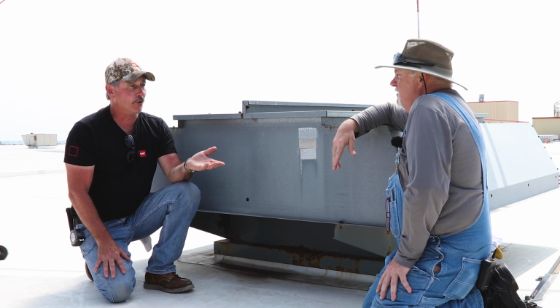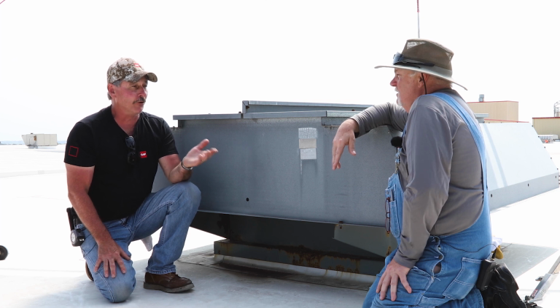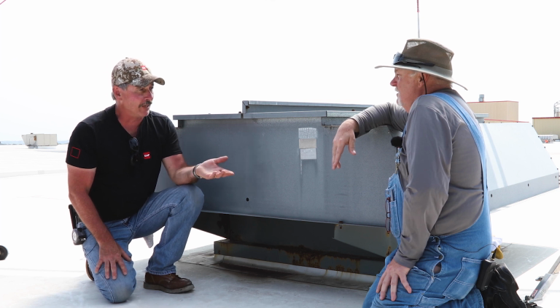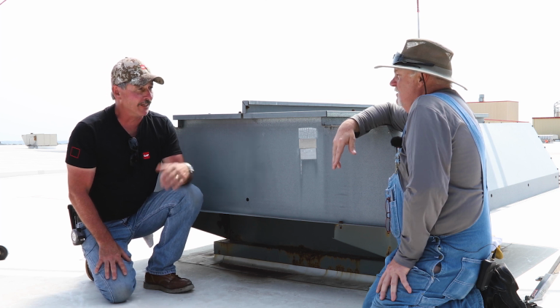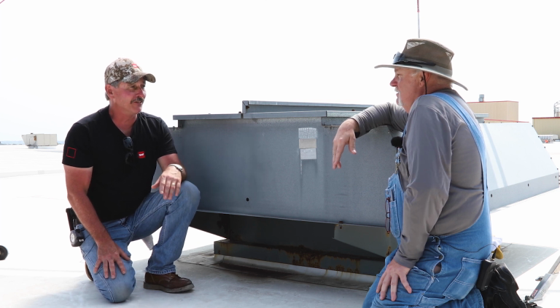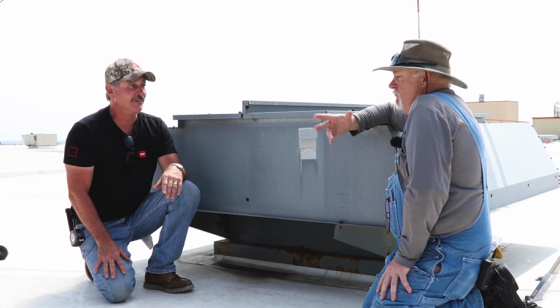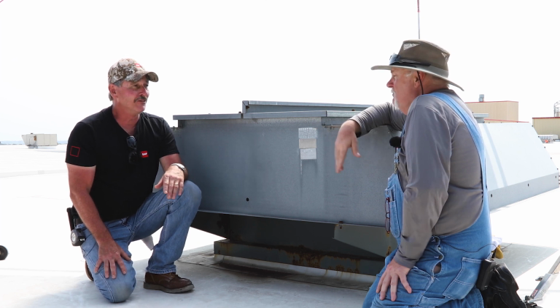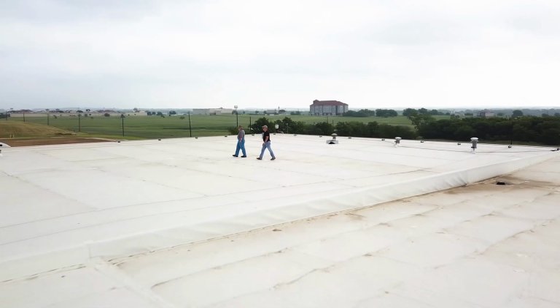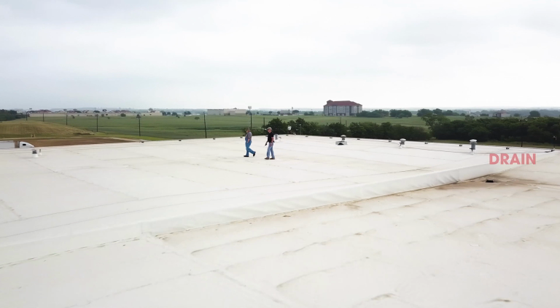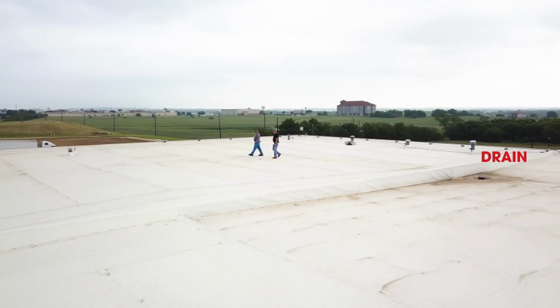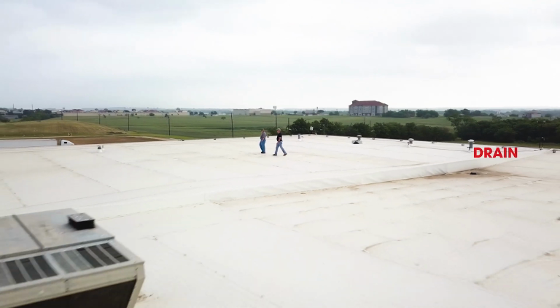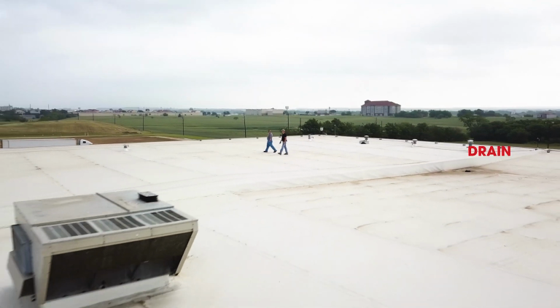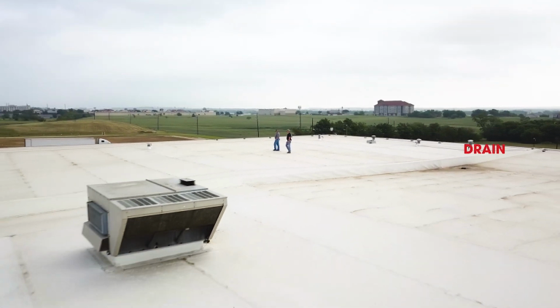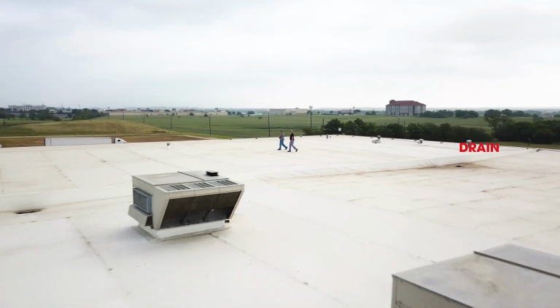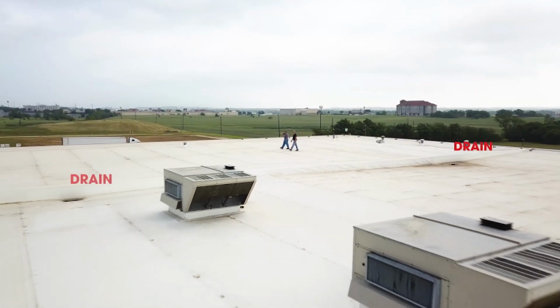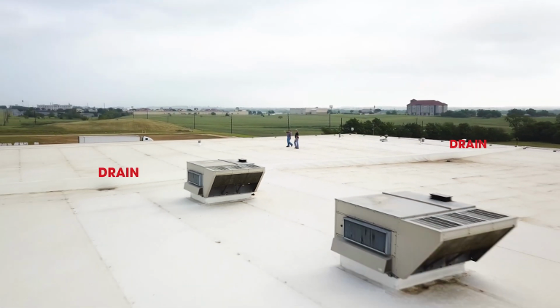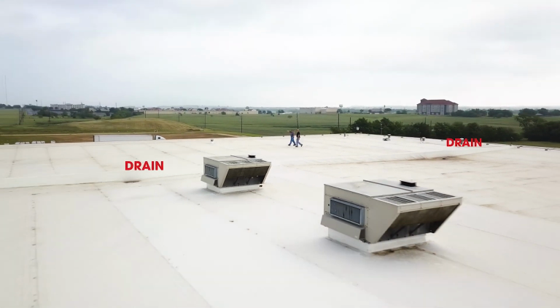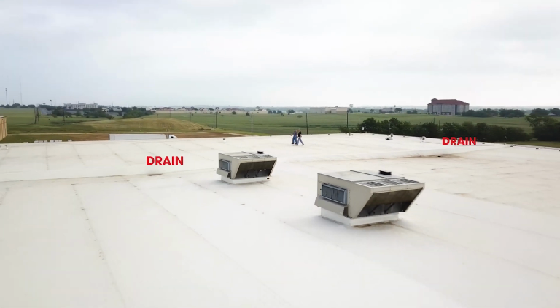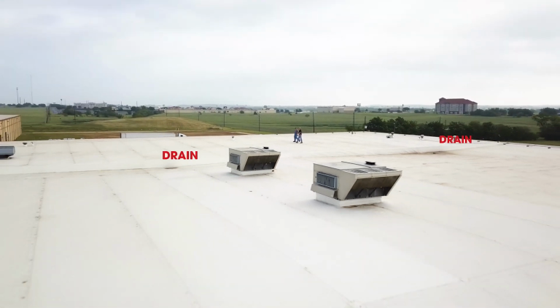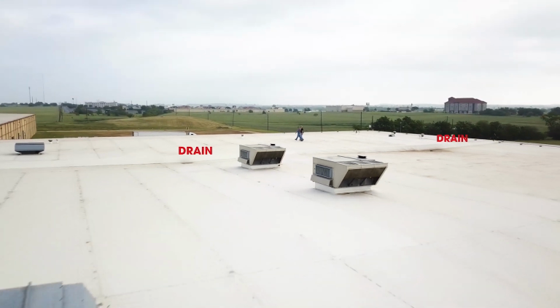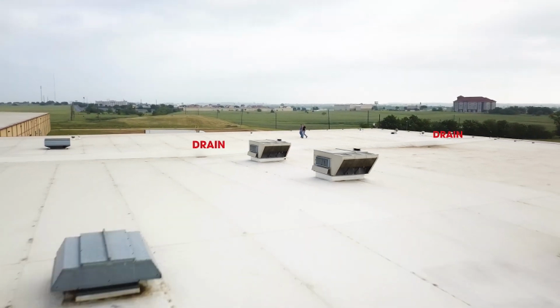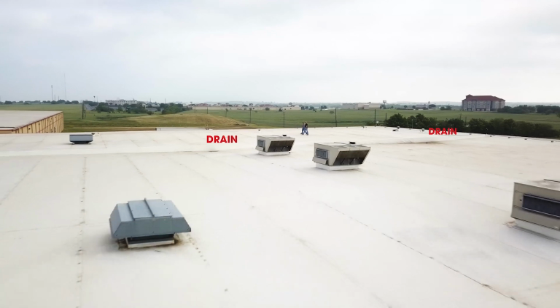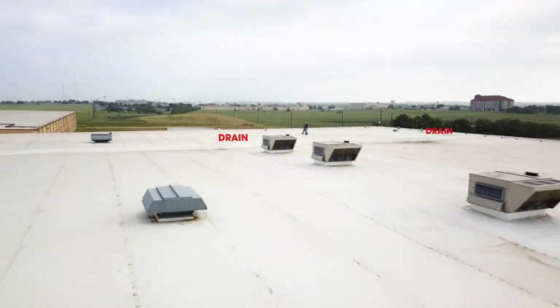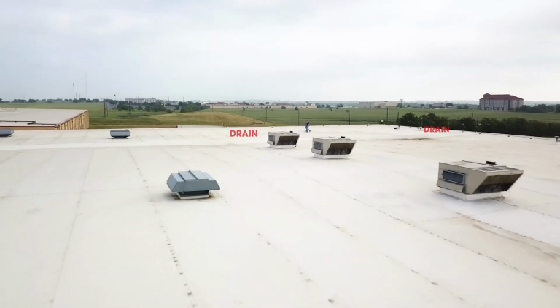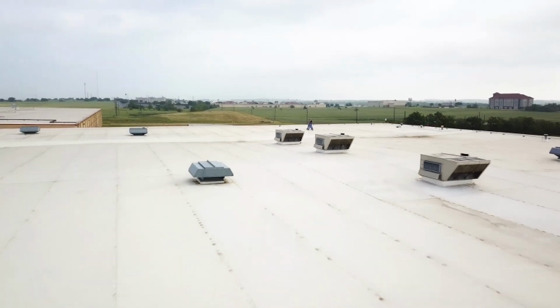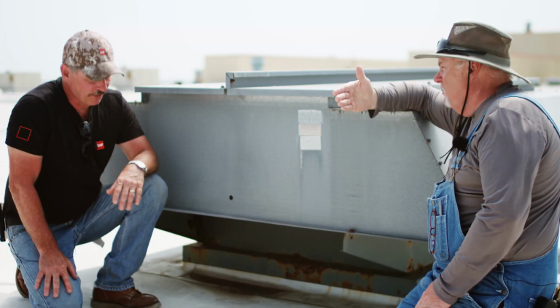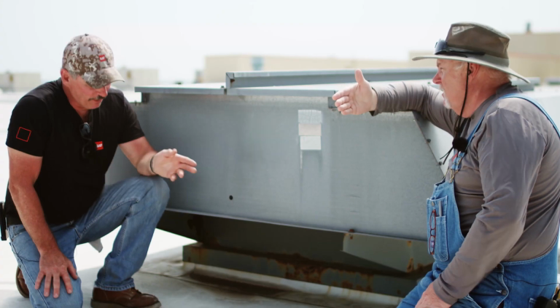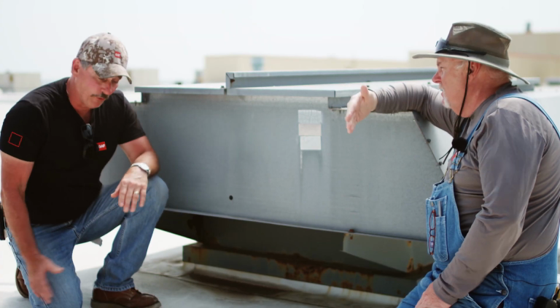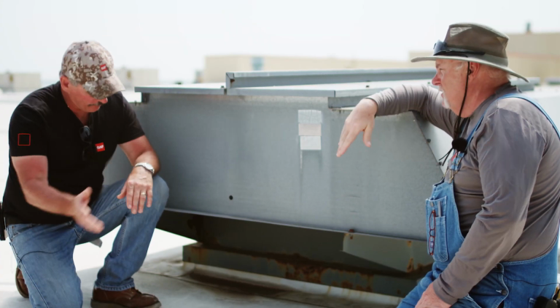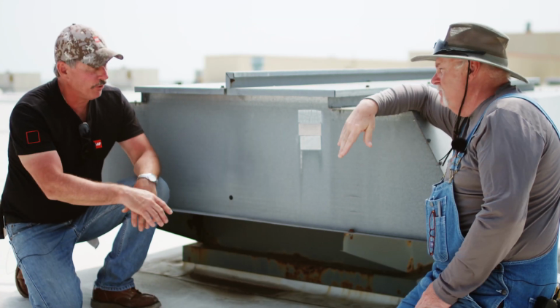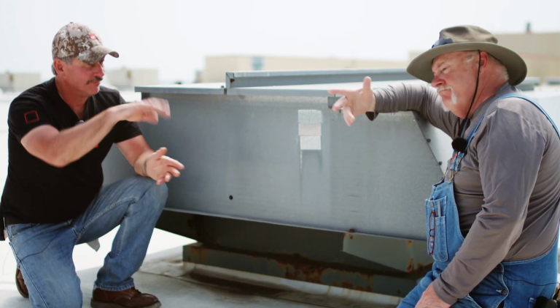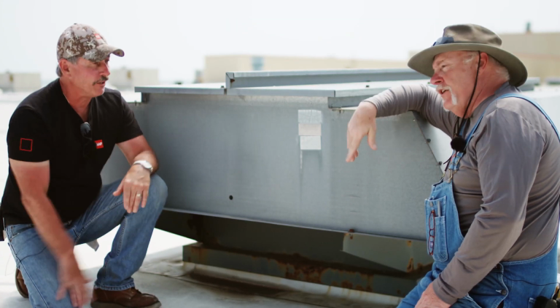On this building we have inside drains. If the drain would plug up, what's worse? Water is going to back up and run right down over the curb.